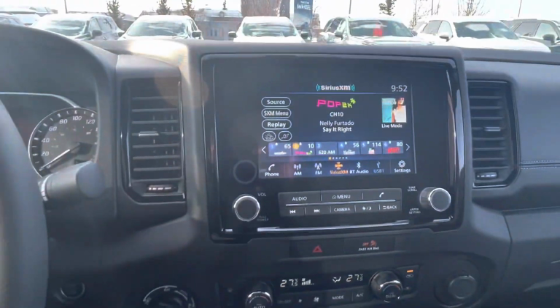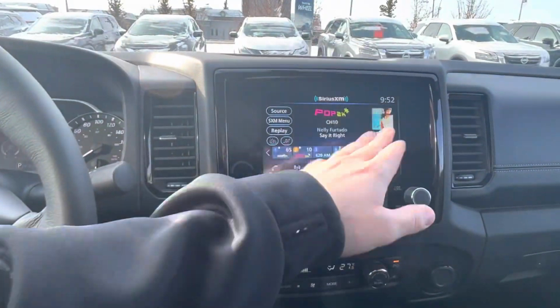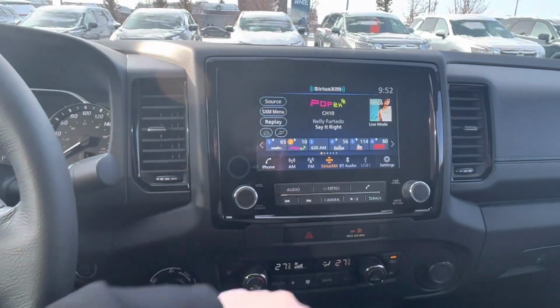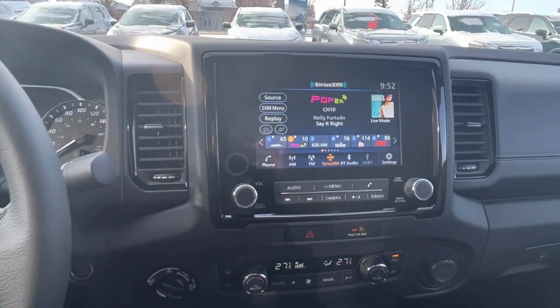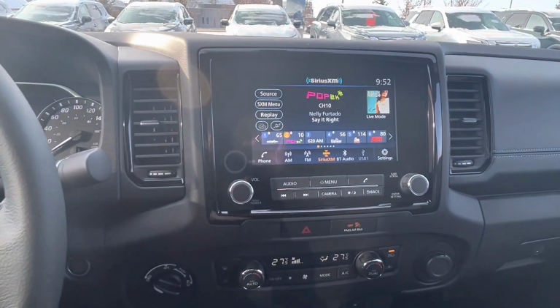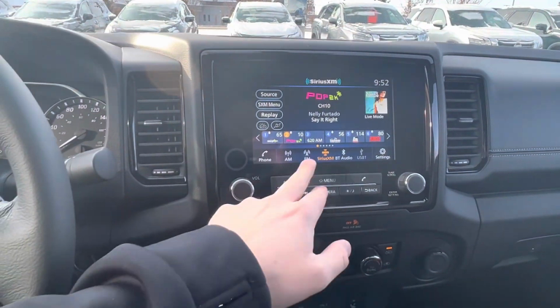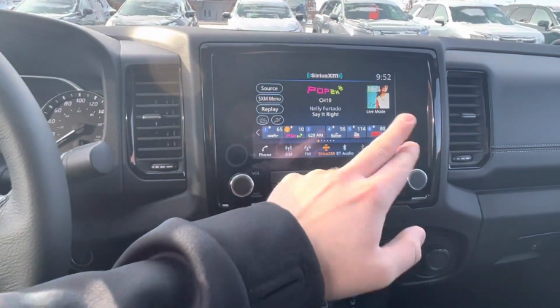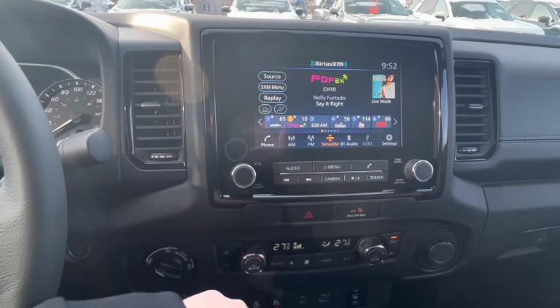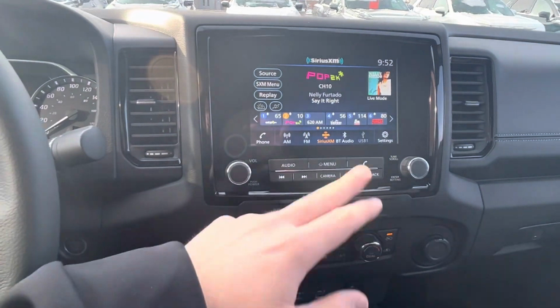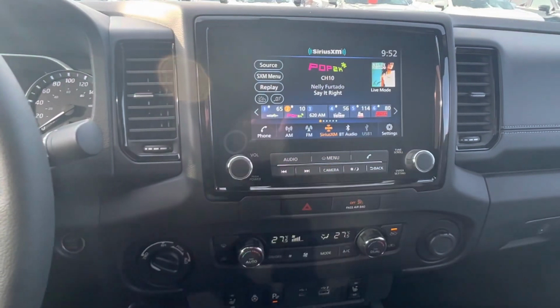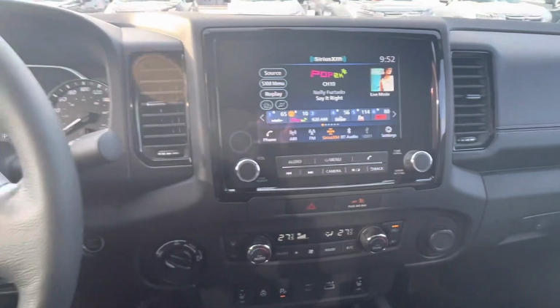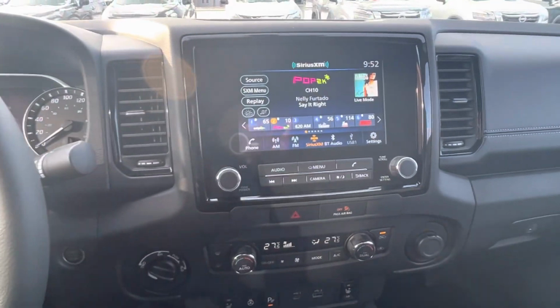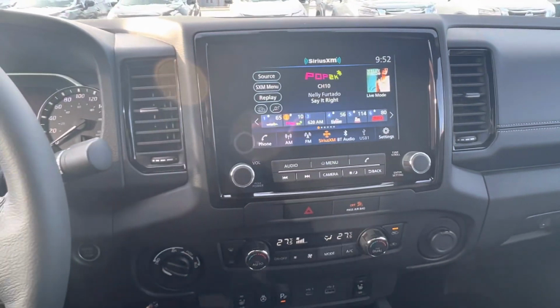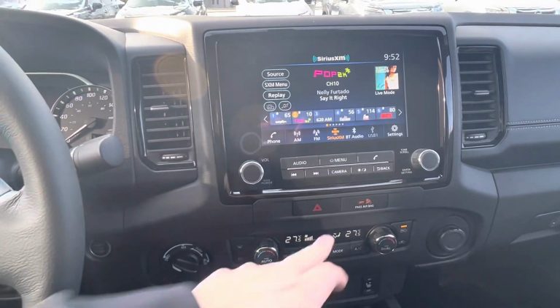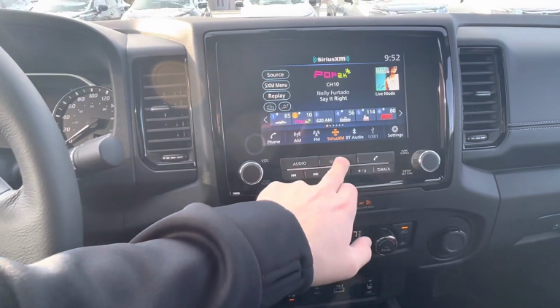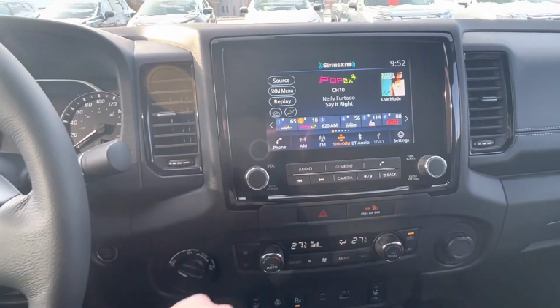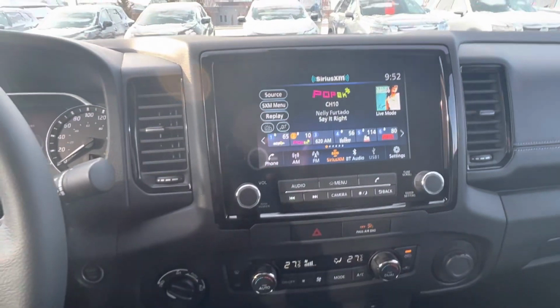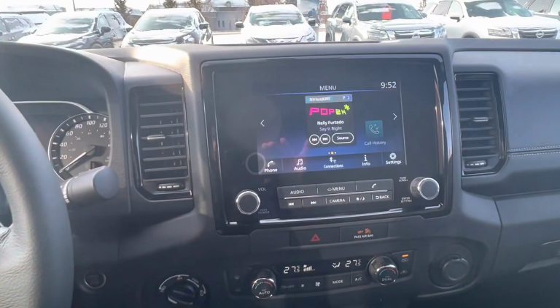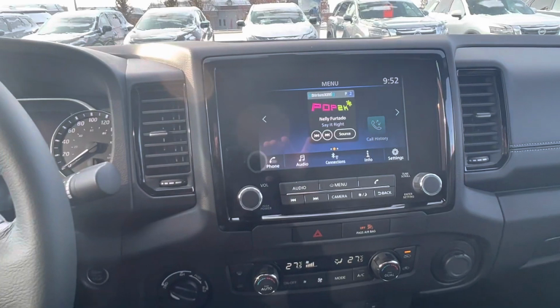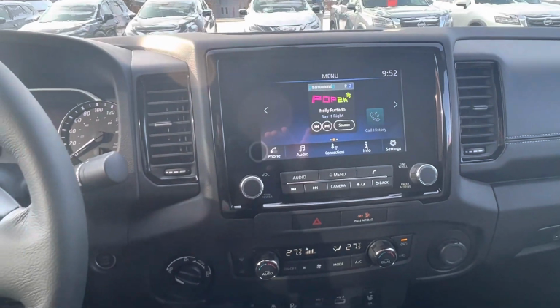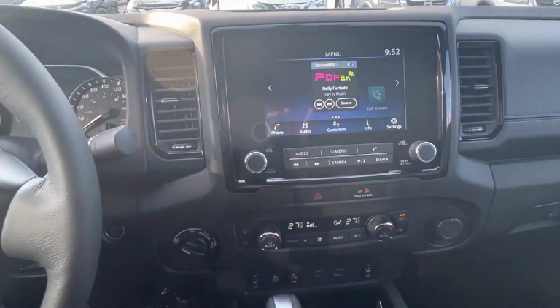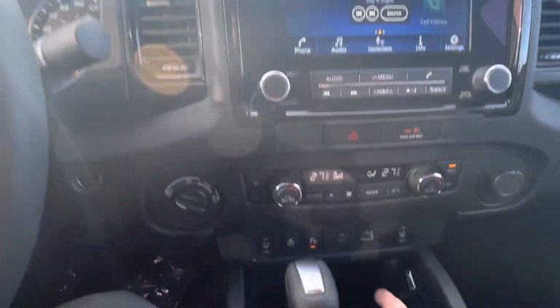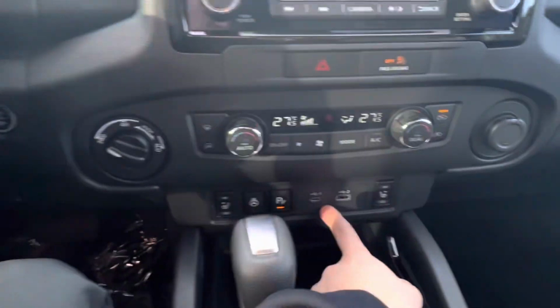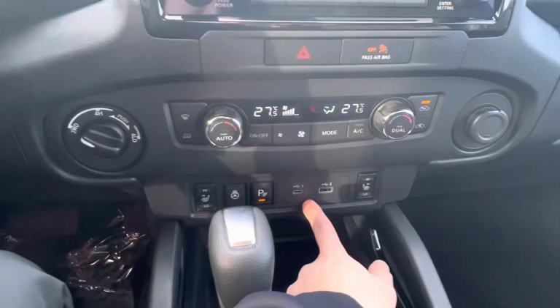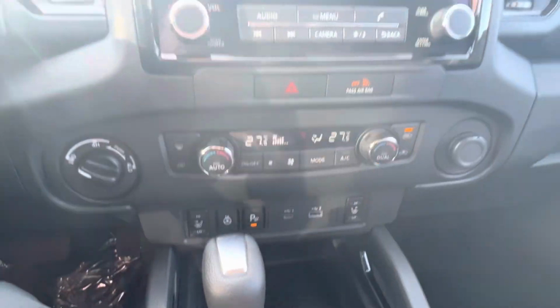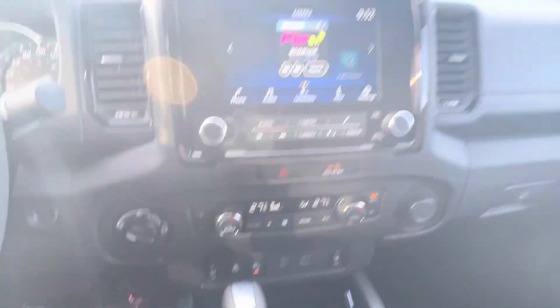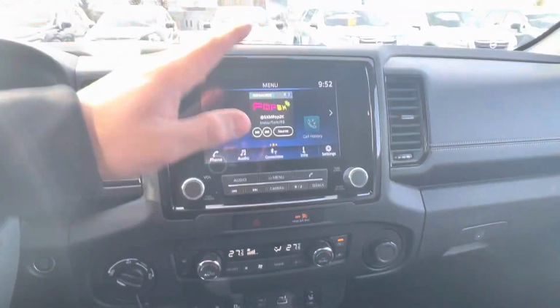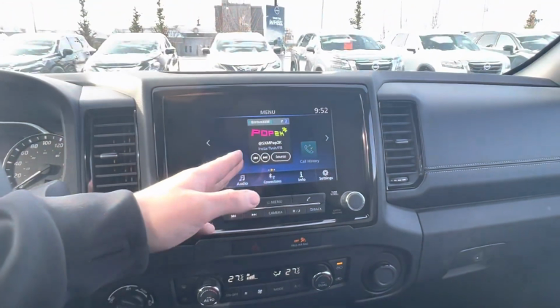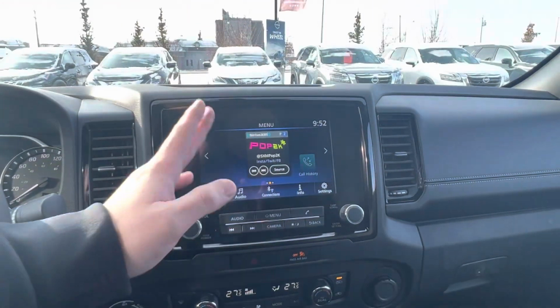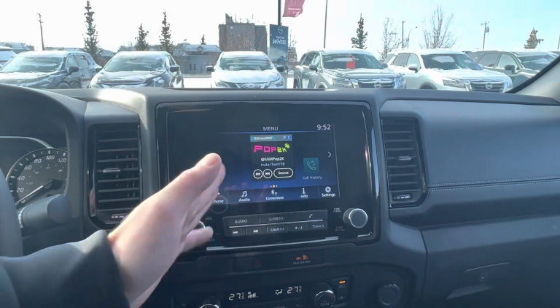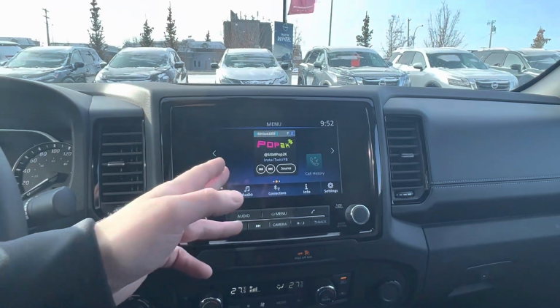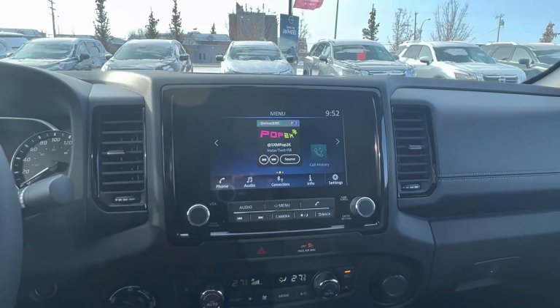Then you've got the seven inch touchscreen with AM, FM, Sirius radio, Bluetooth audio, as well as hands free. And you also get Apple and Android CarPlay — you plug in down below and it's going to mirror your phone right on the screen.